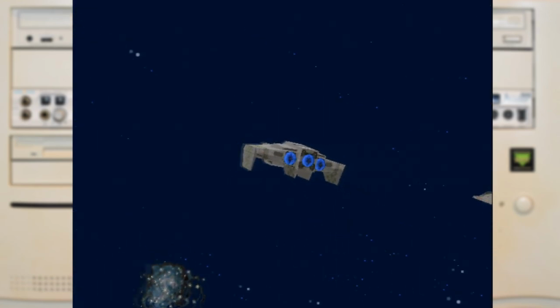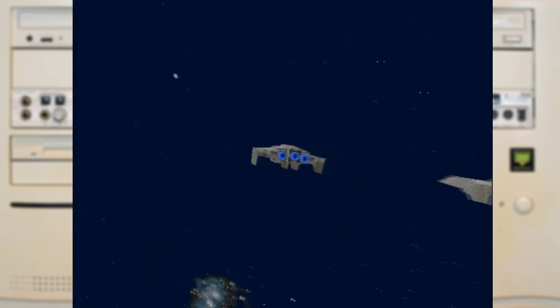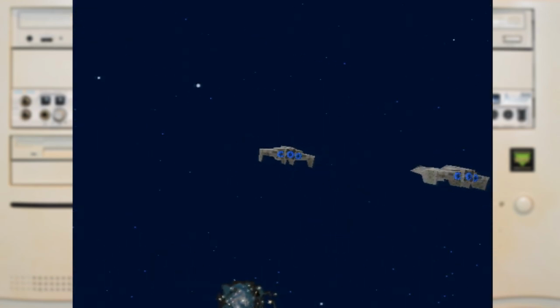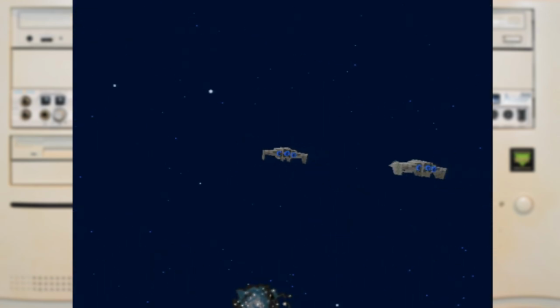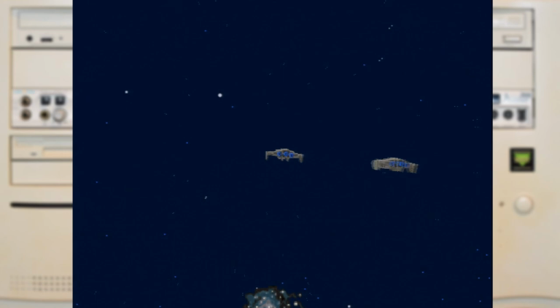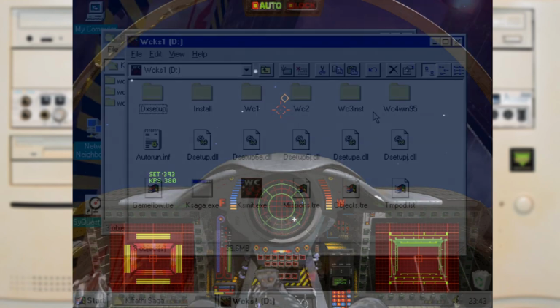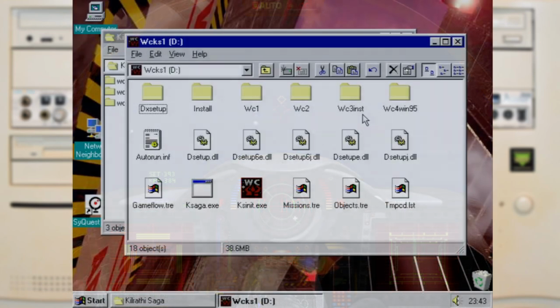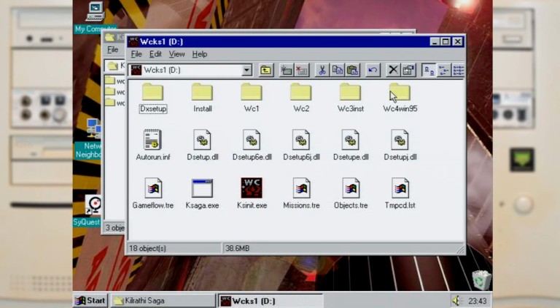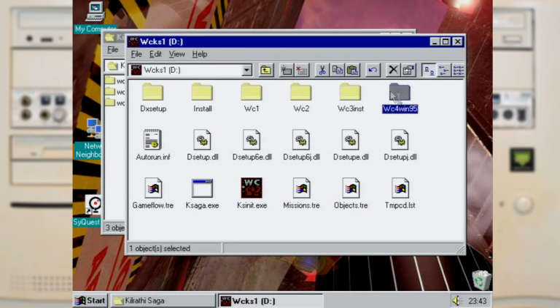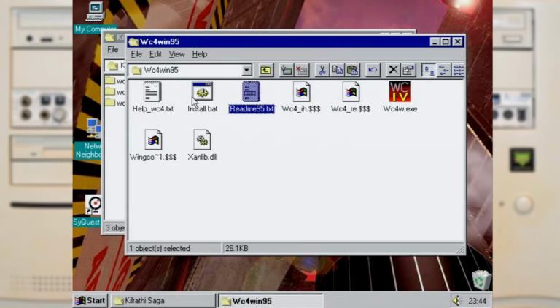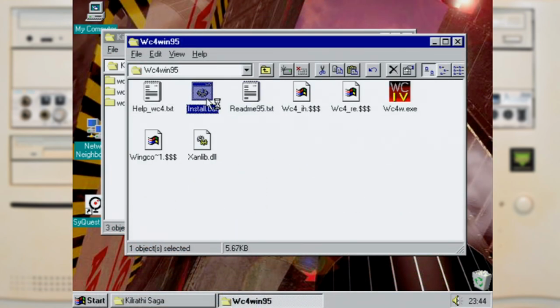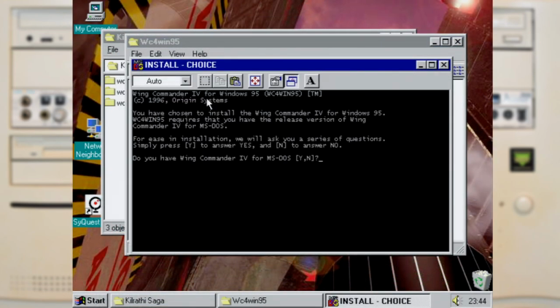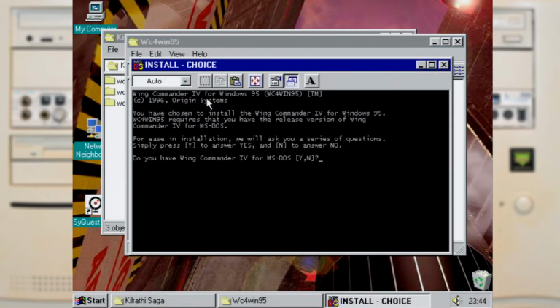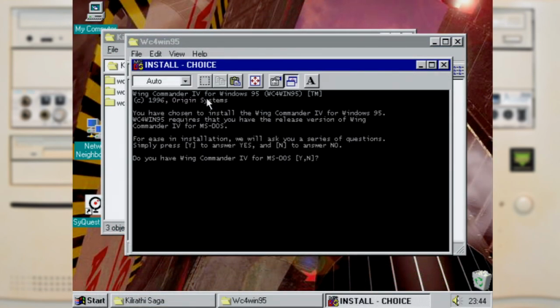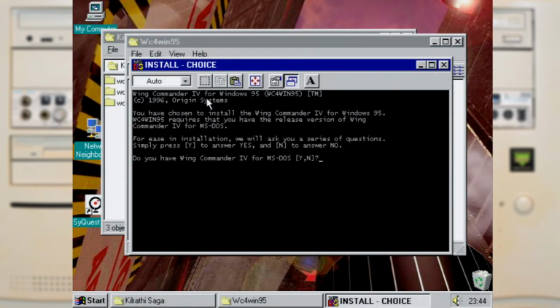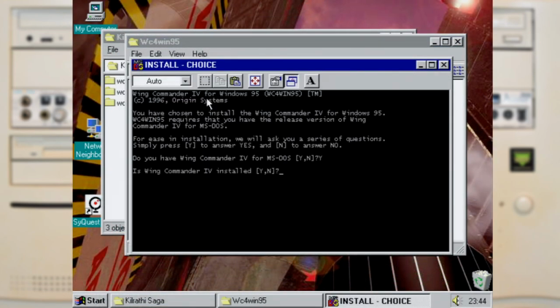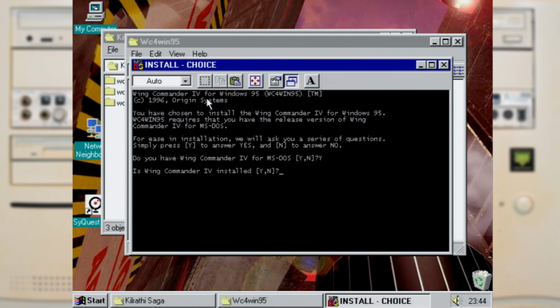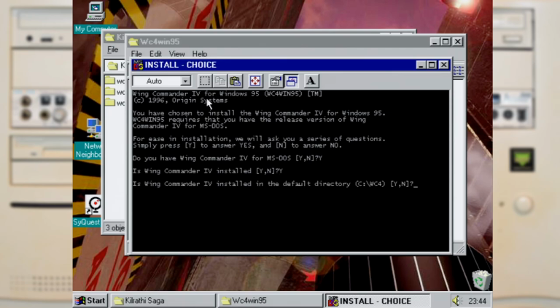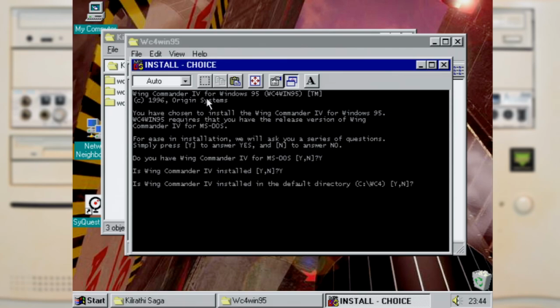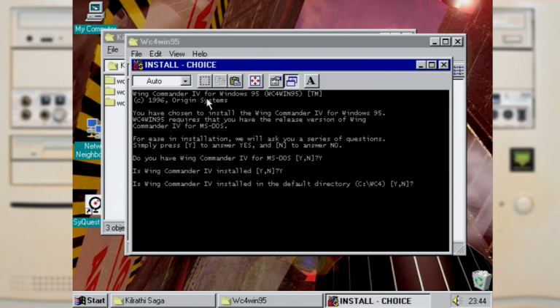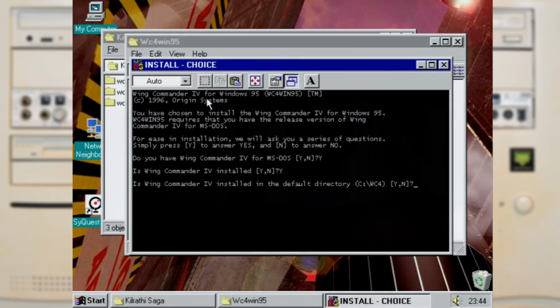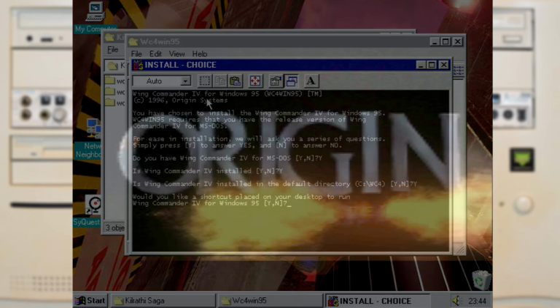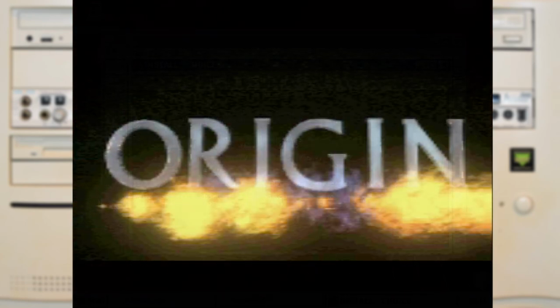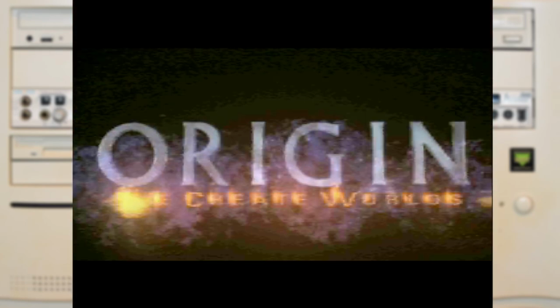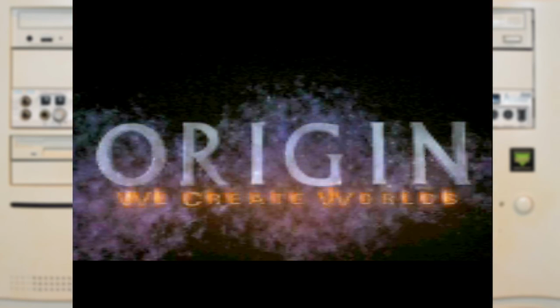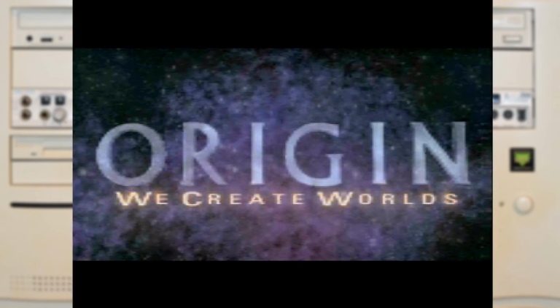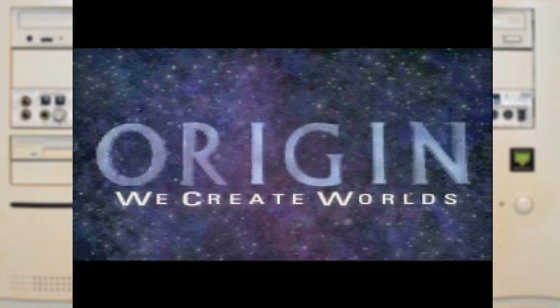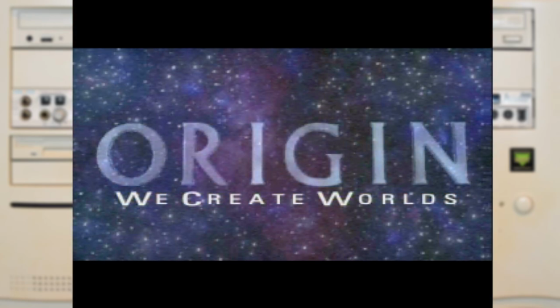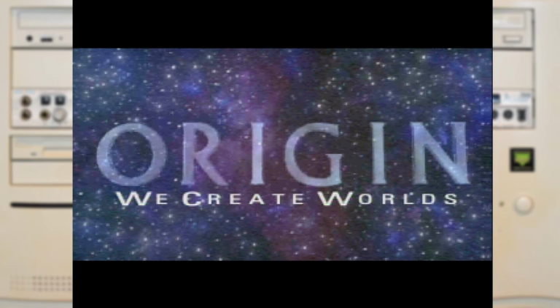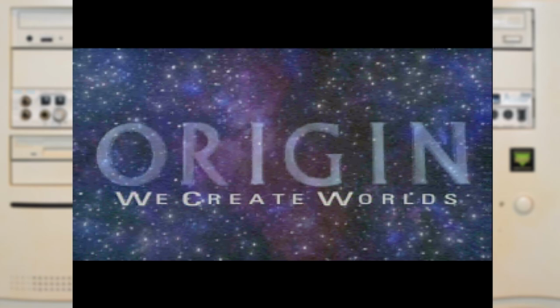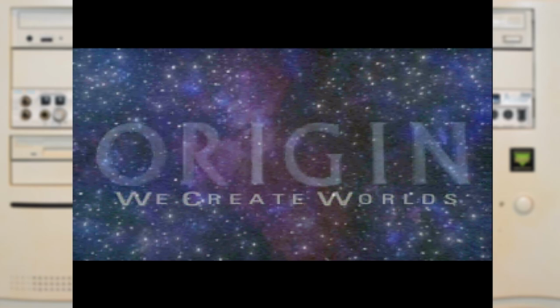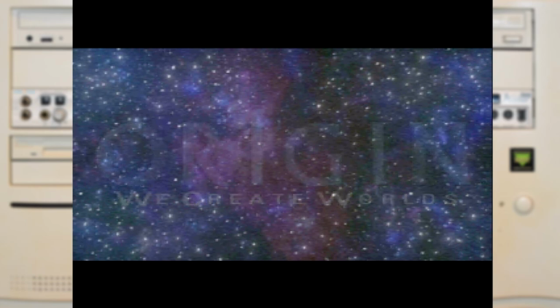And if you wanted to continue Blair's story under Windows, they even included a patch for Wing Commander 4 that updated it to the same Windows engine they used for 3, and it shared all the same benefits such as rudder support and improved video quality.